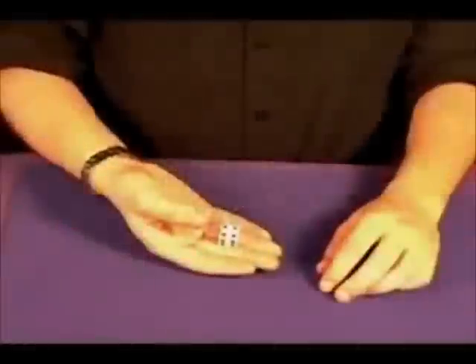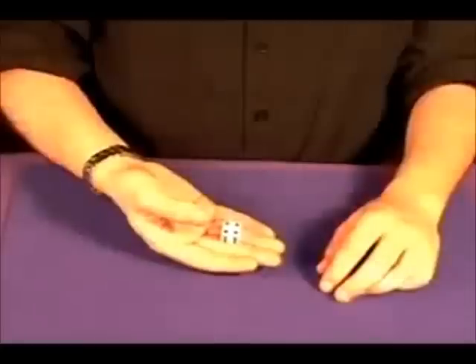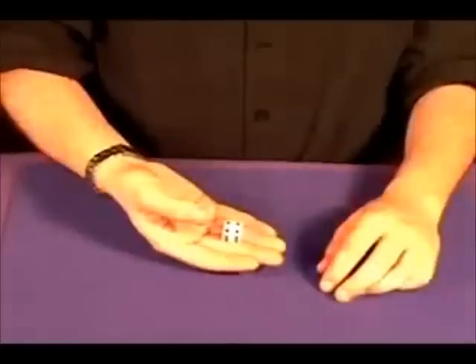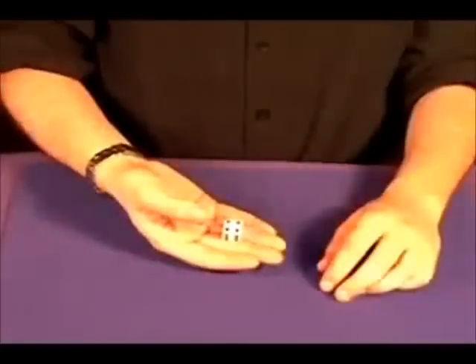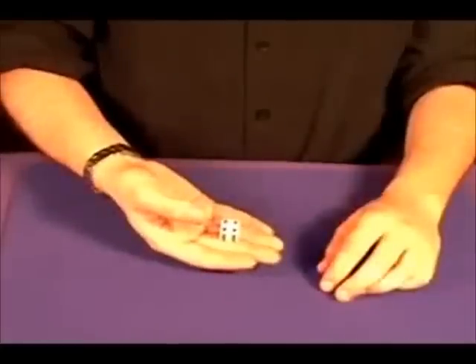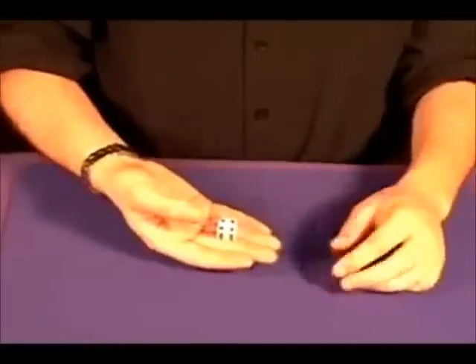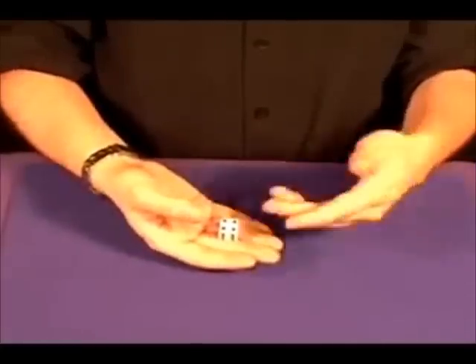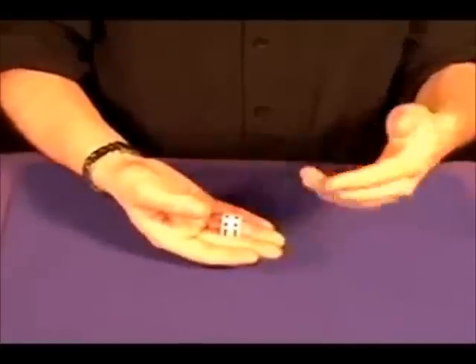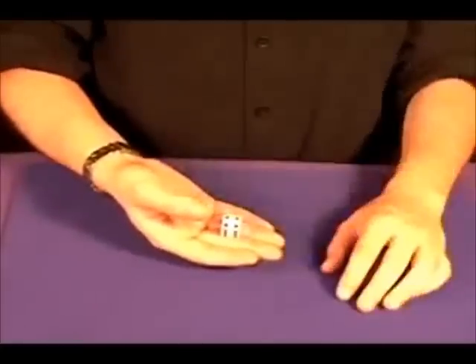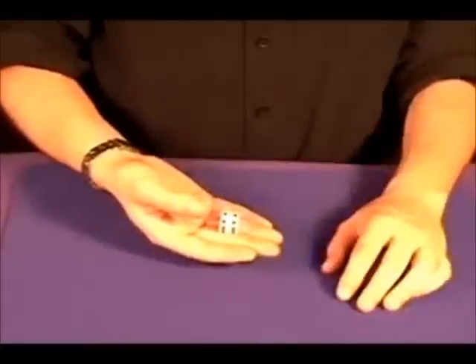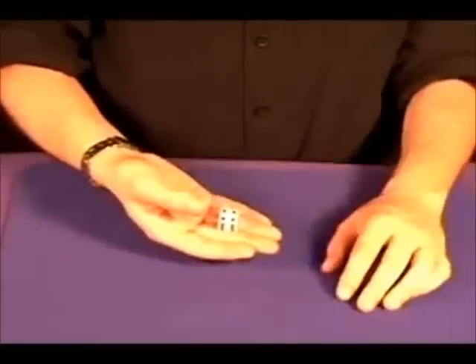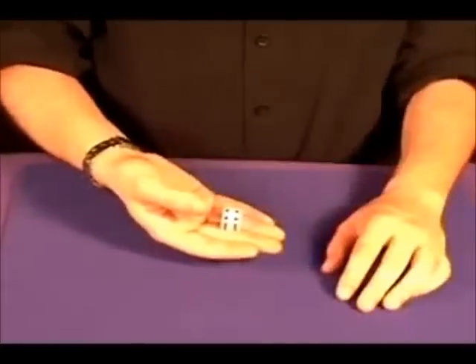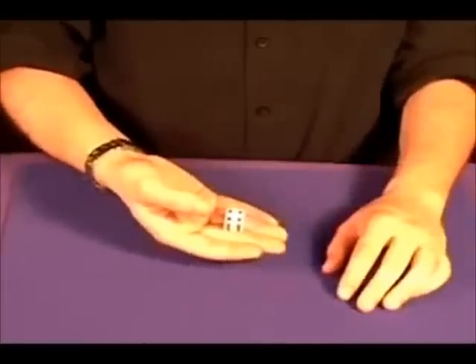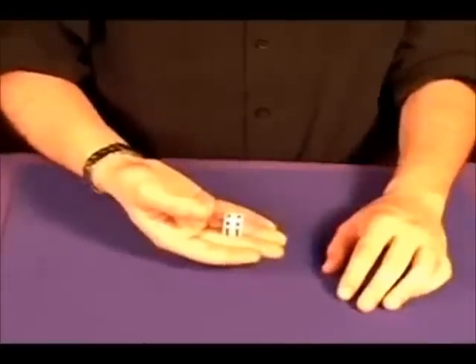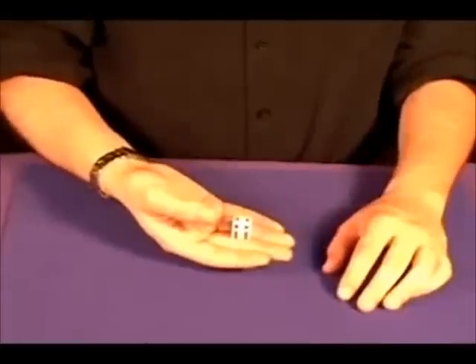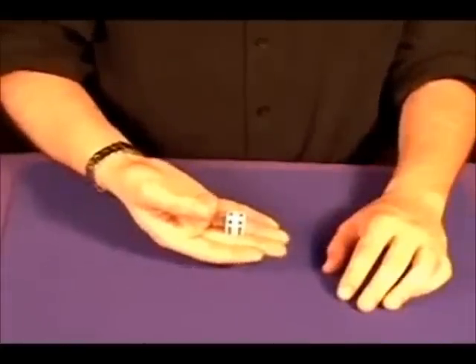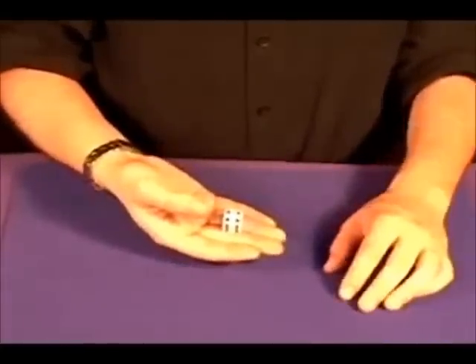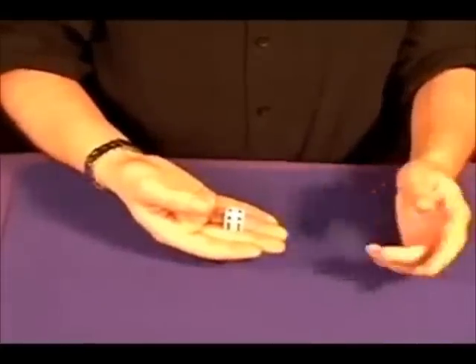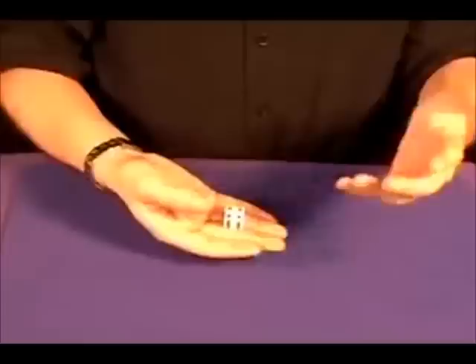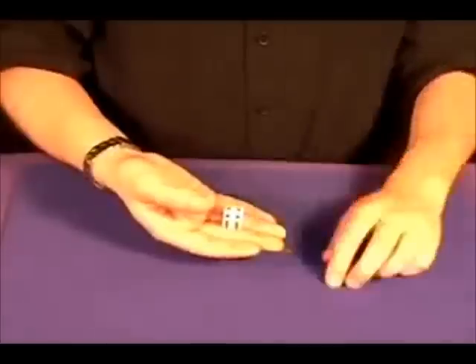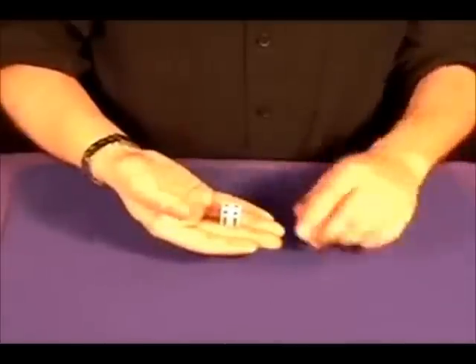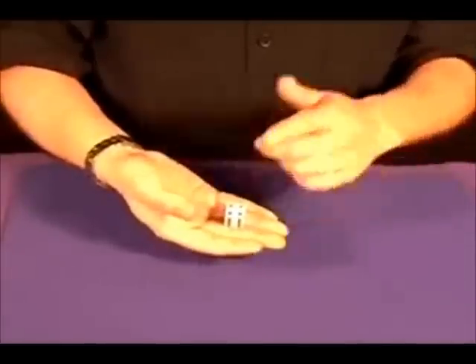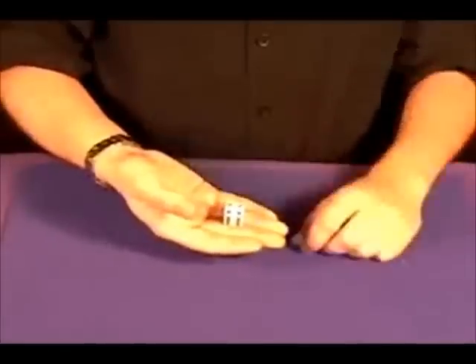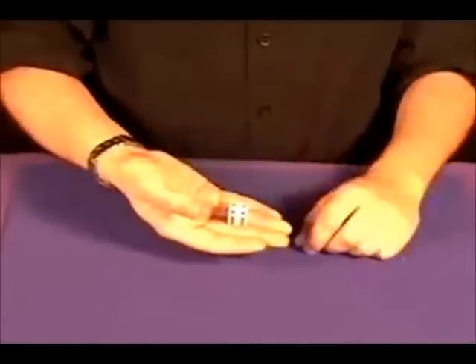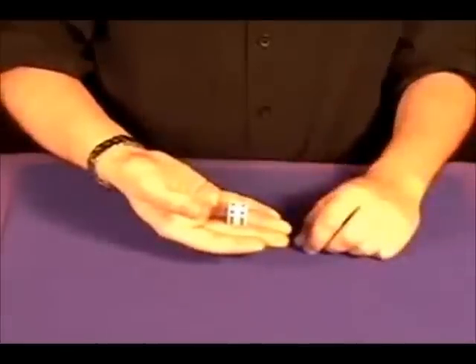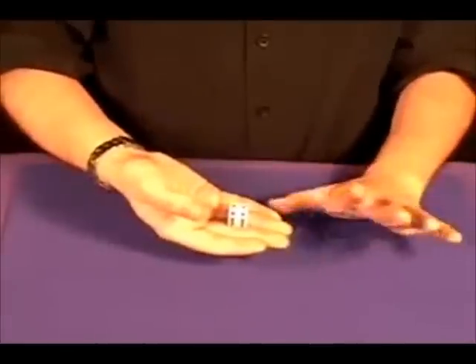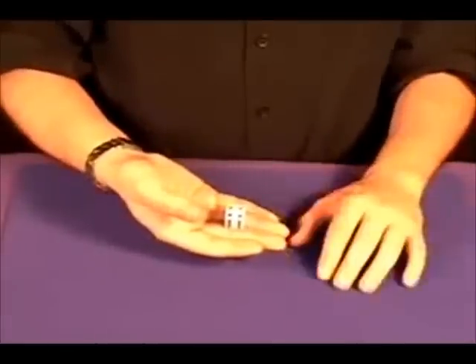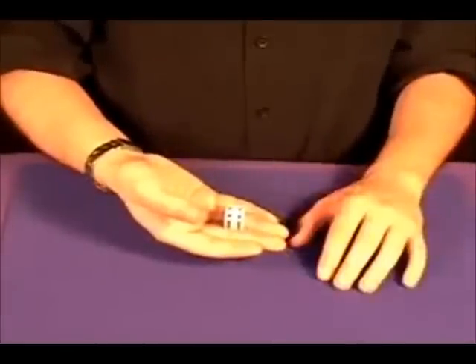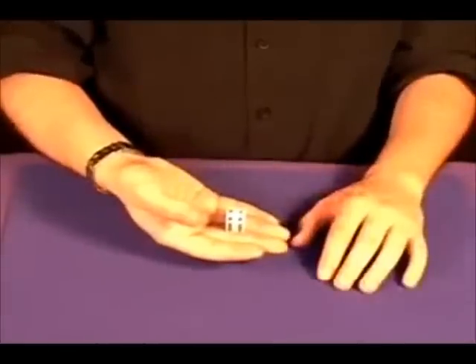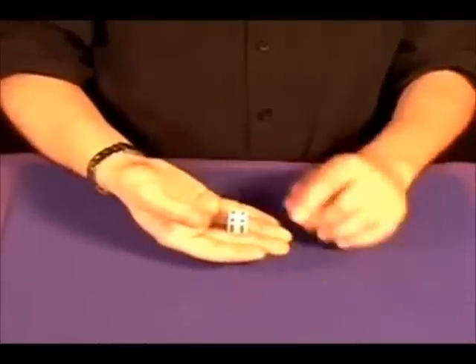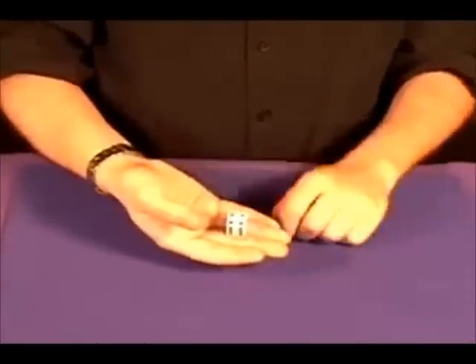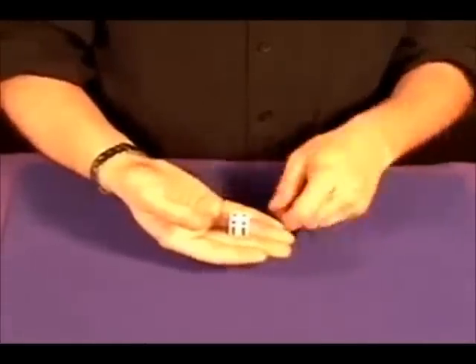Another super magic trick from Fun Incorporated — this is the shrinking die. Although it may look like there might be some sleight of hand involved, there is none needed. The special die is all self-contained and it's easy to perform. Take the die,